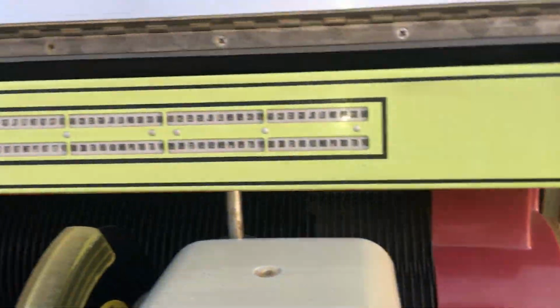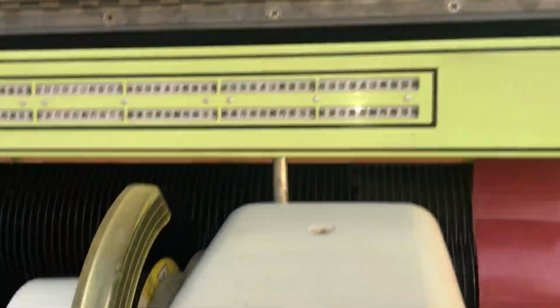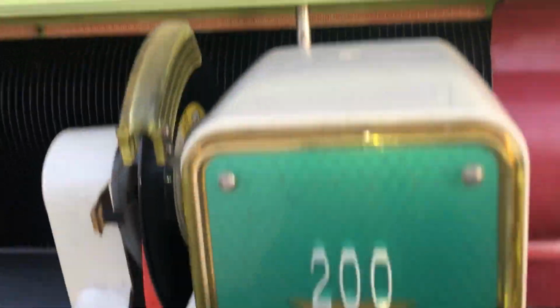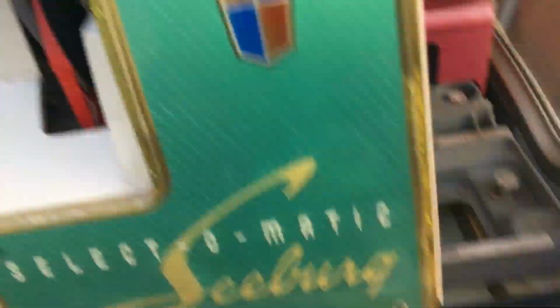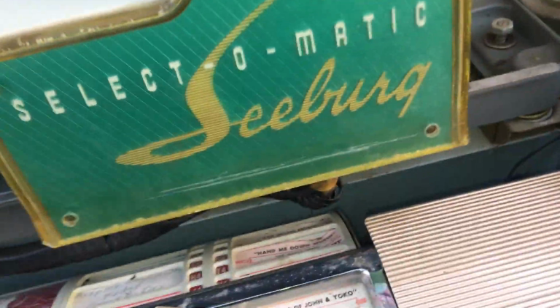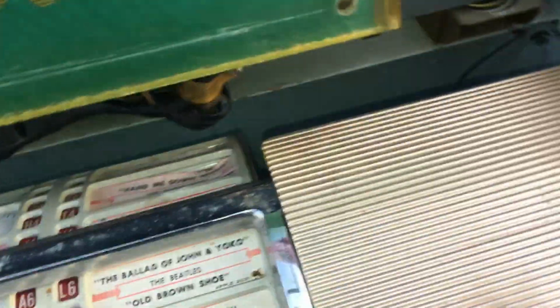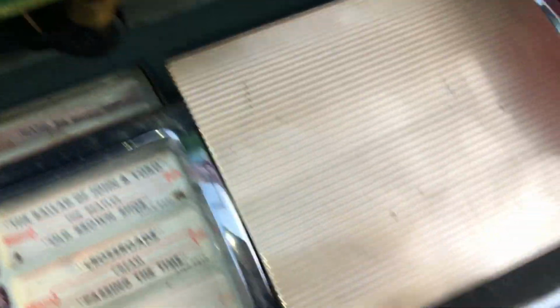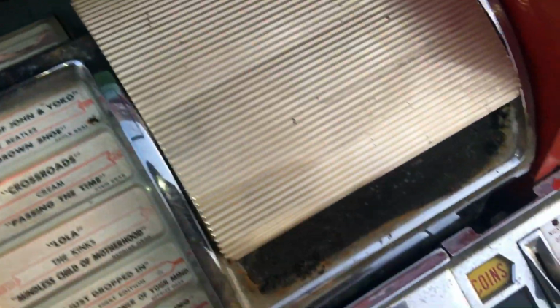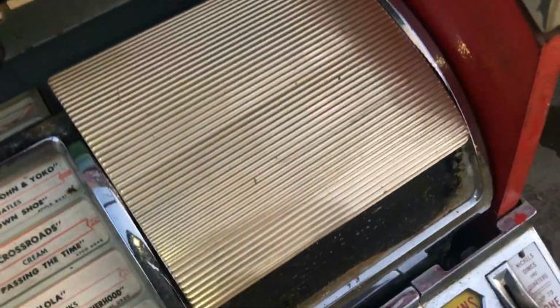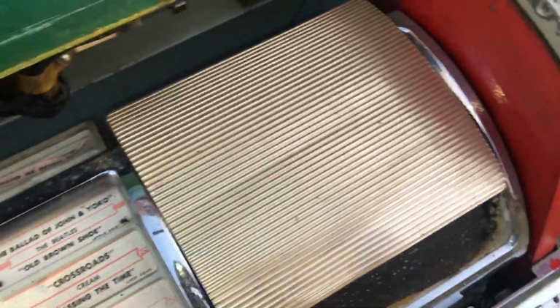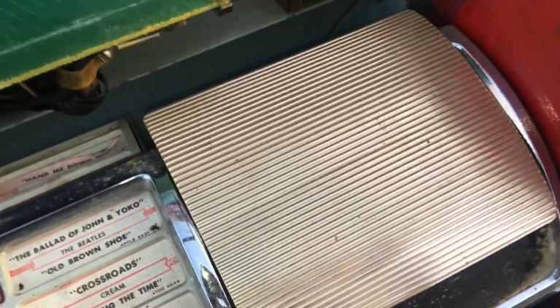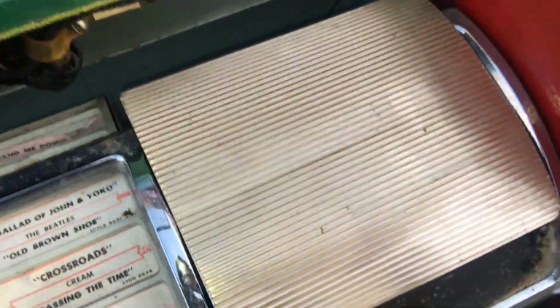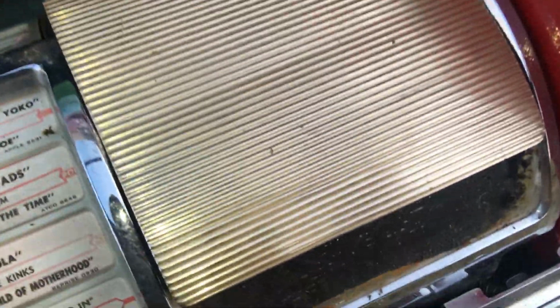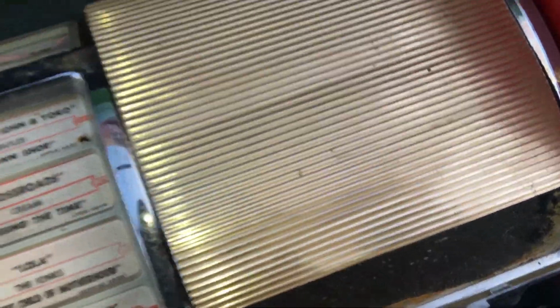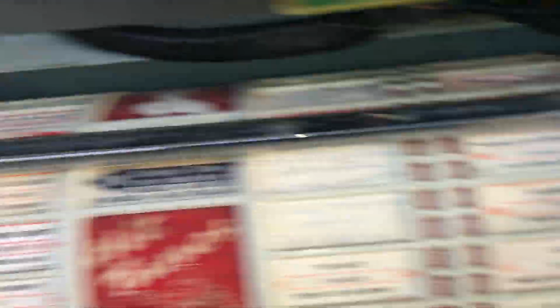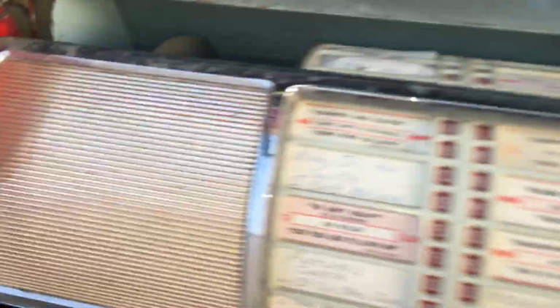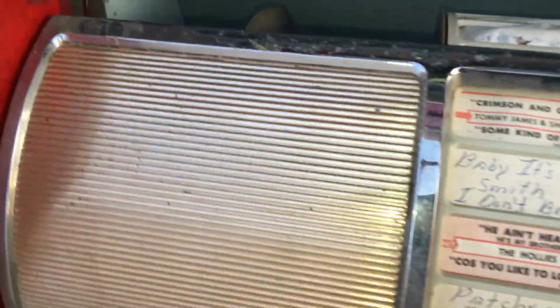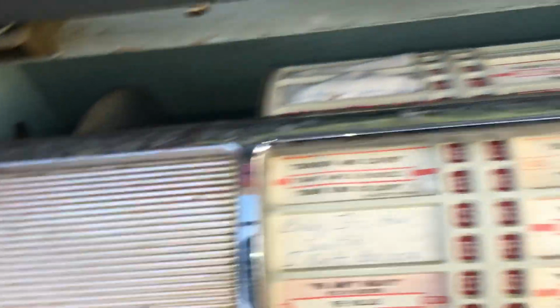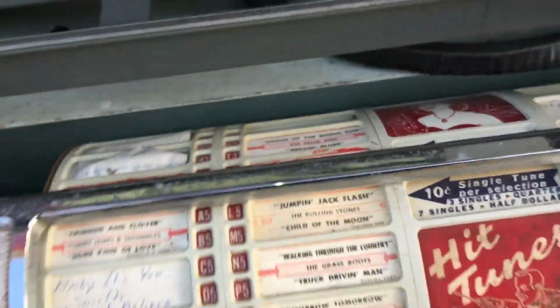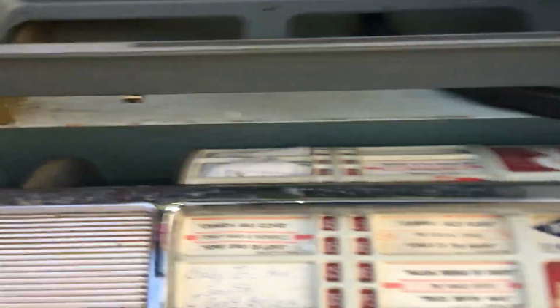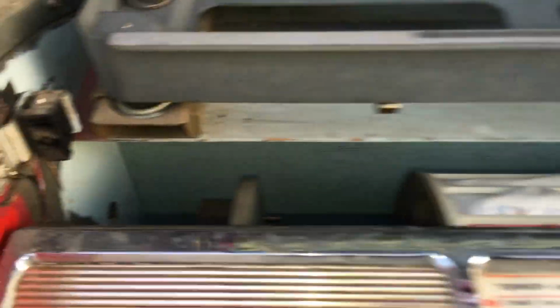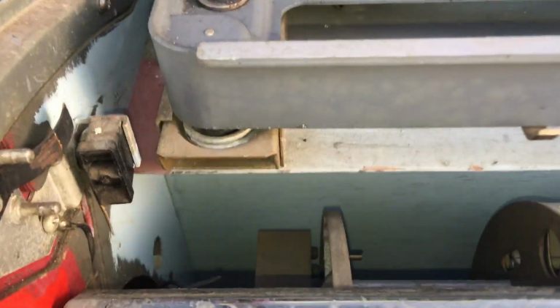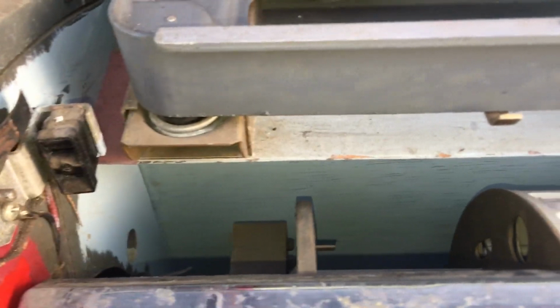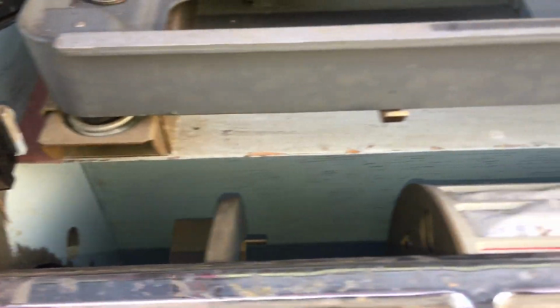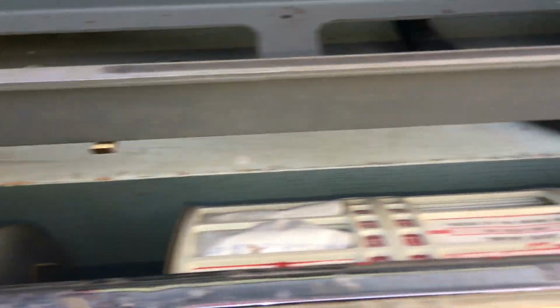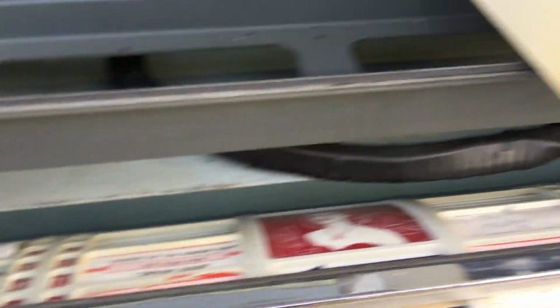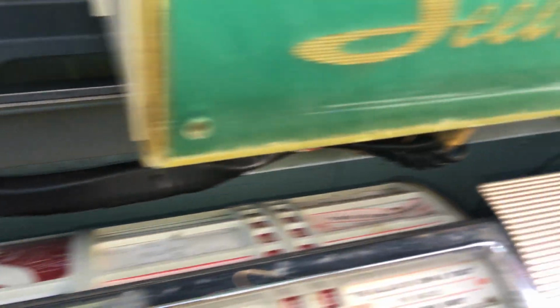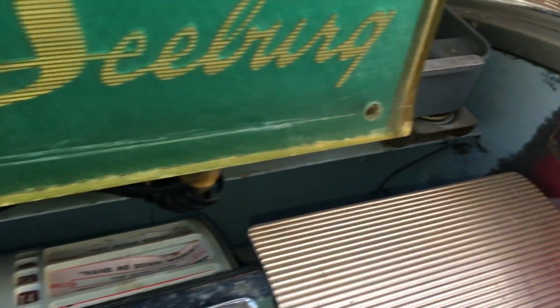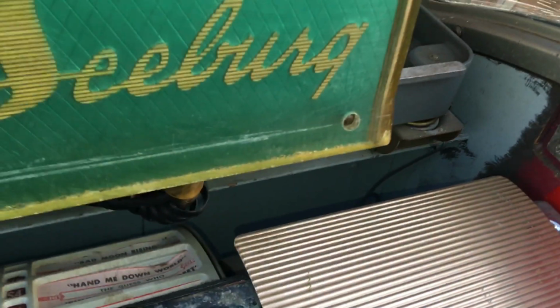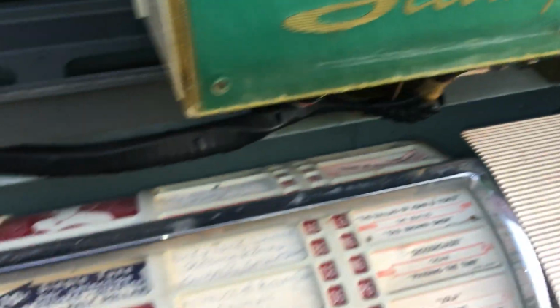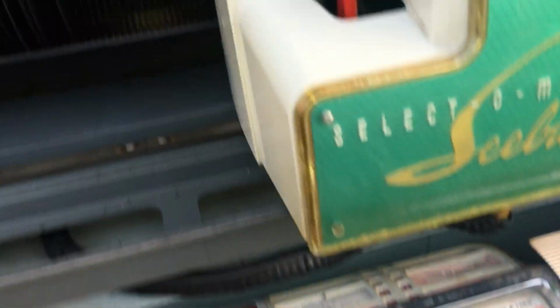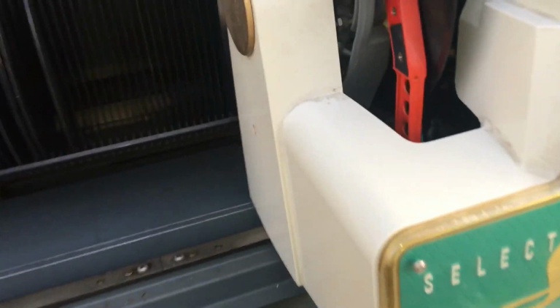Everything's nice in here. This part is loose here — you can sort of see that gold part, it needs to get glued on. It's missing the 200 selections in the middle there. It's missing that part.